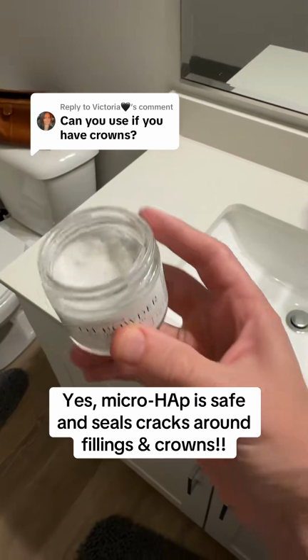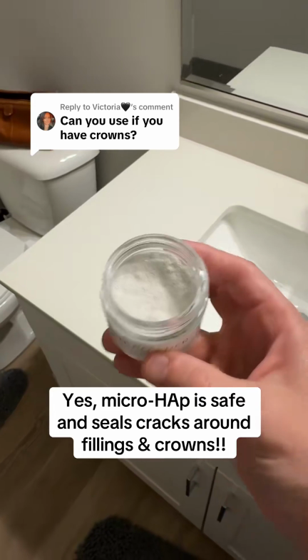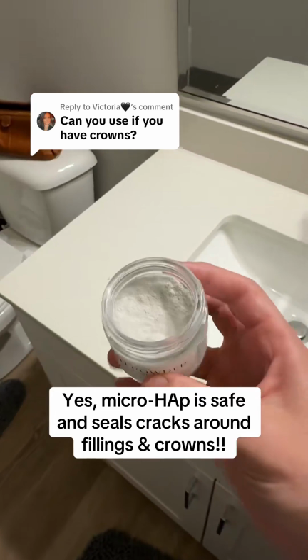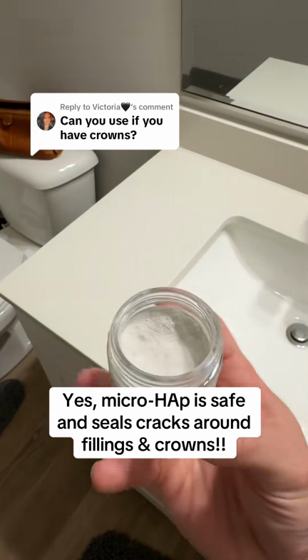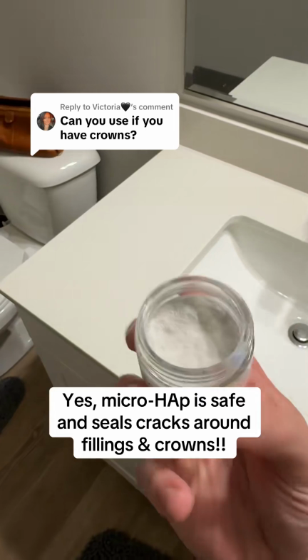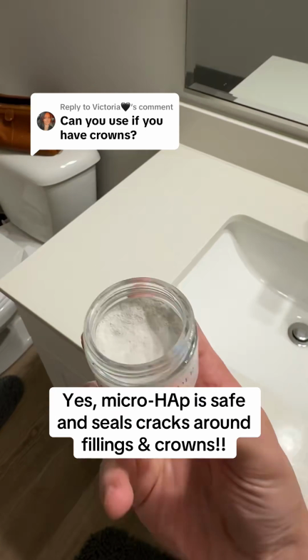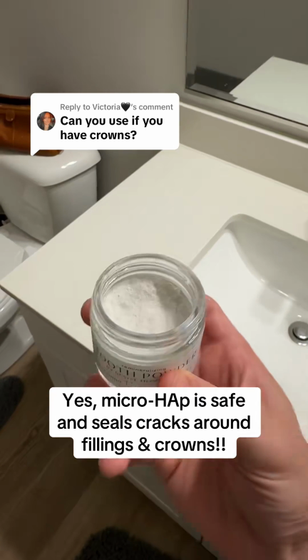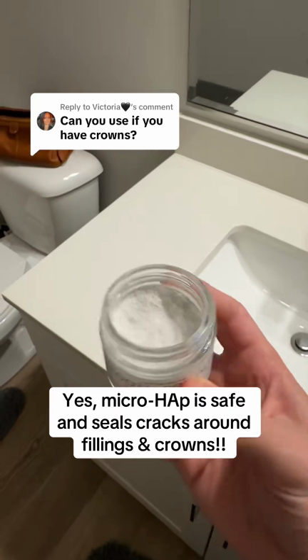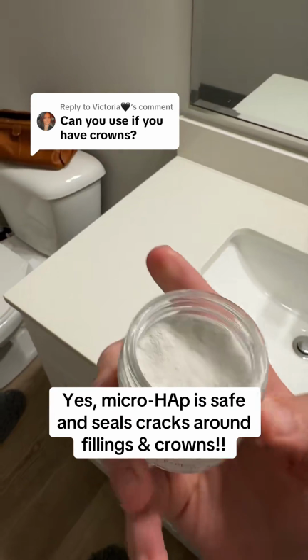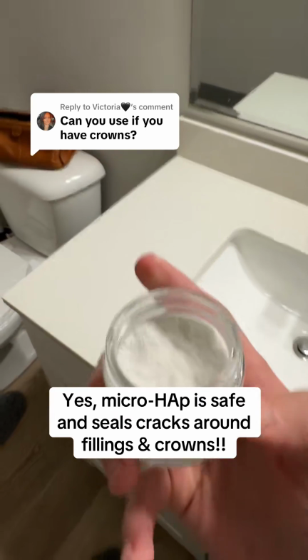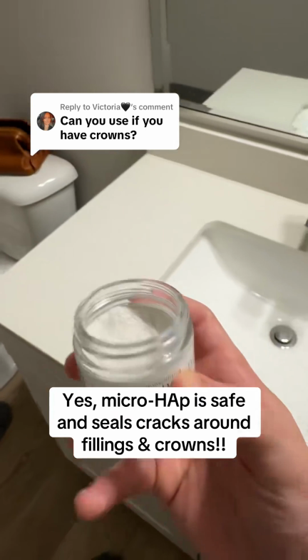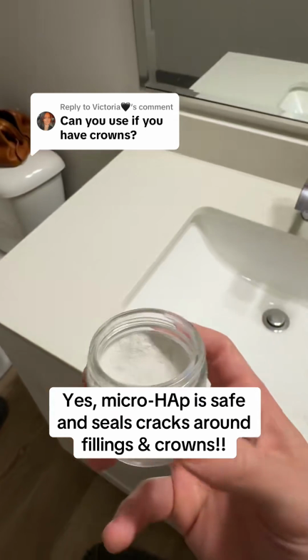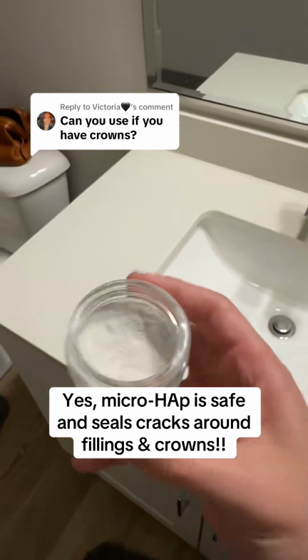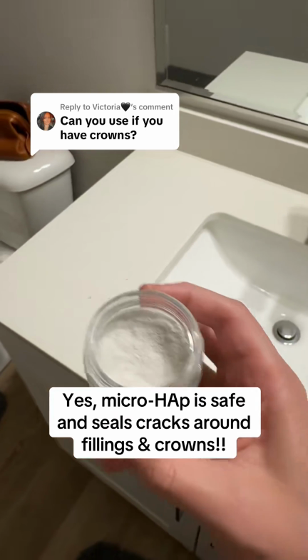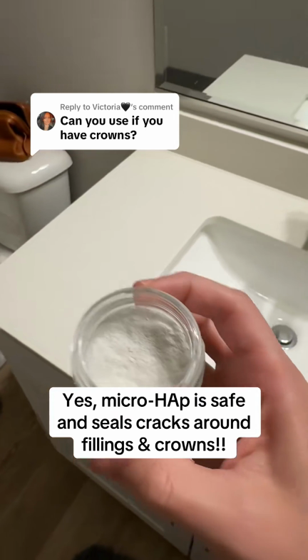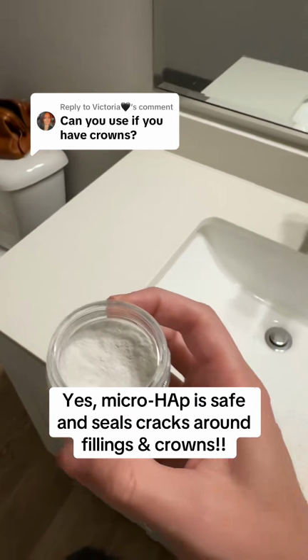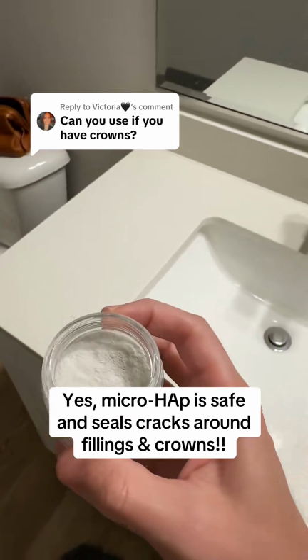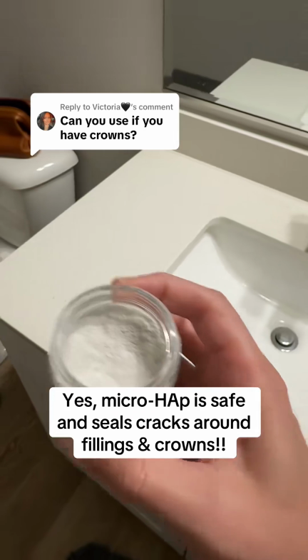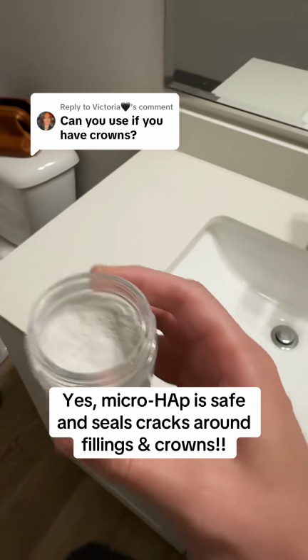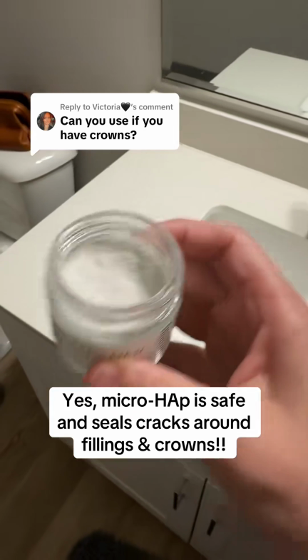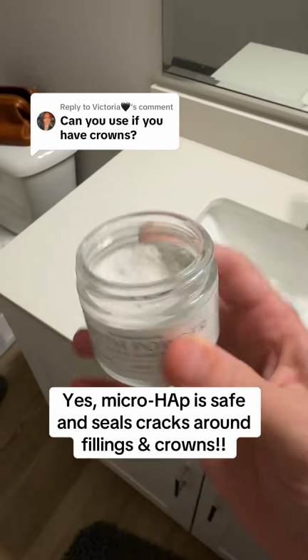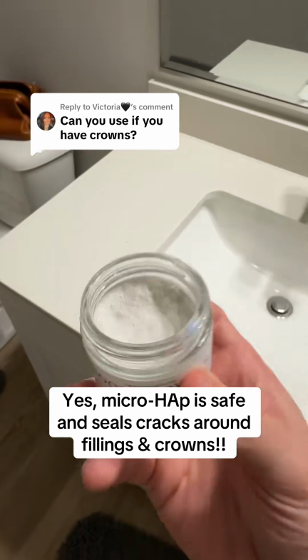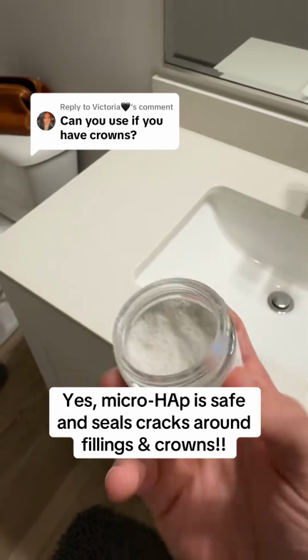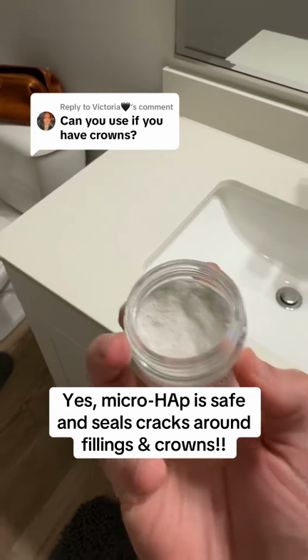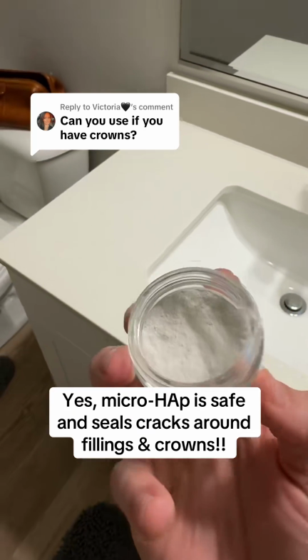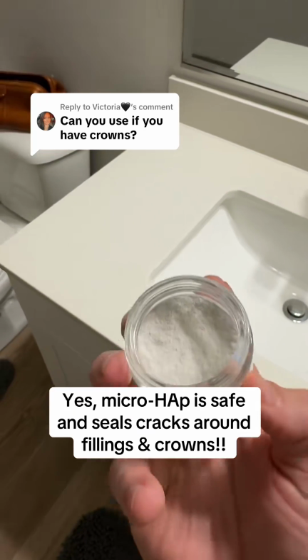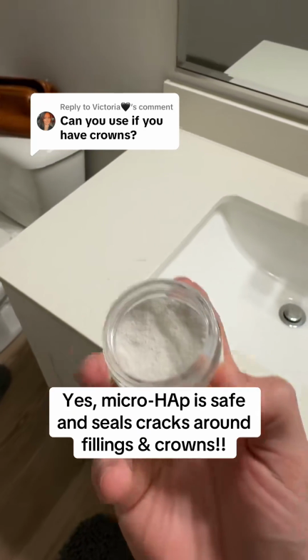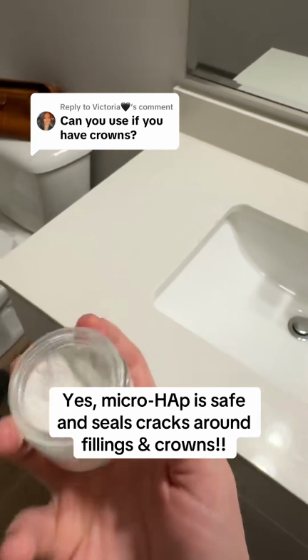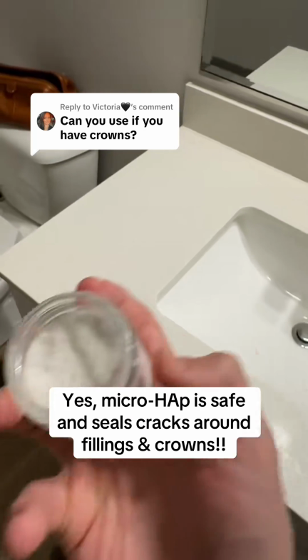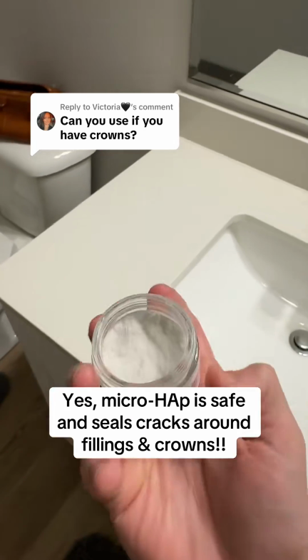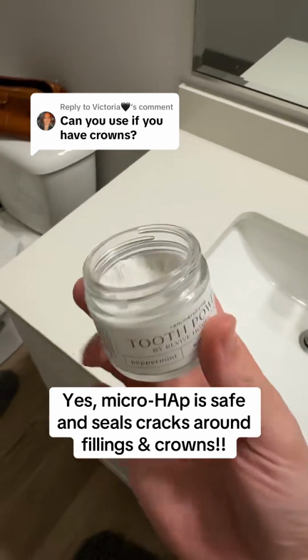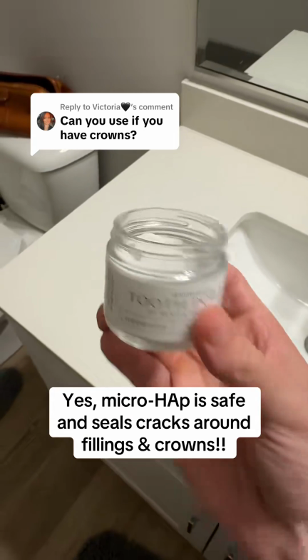To recap: it's safe for everyone and protects your natural tooth while also buffering your crown, and fills in those microgaps if there are any gaps in there to maintain a seal around the crown or the filling in your teeth.